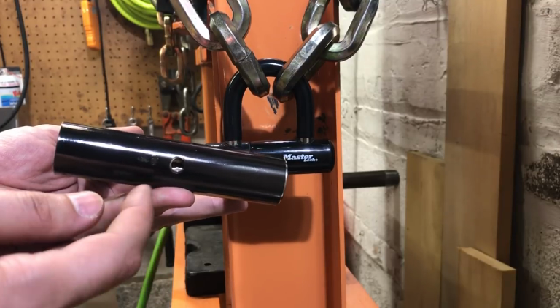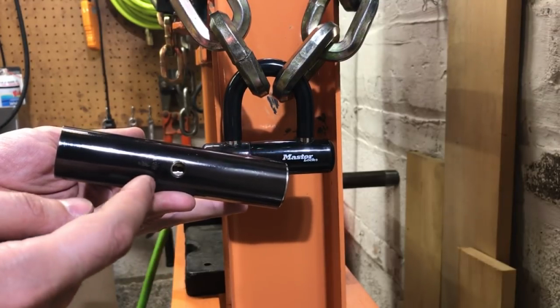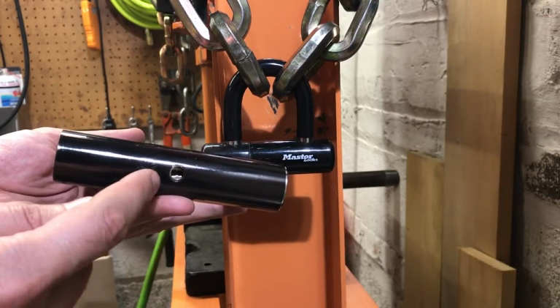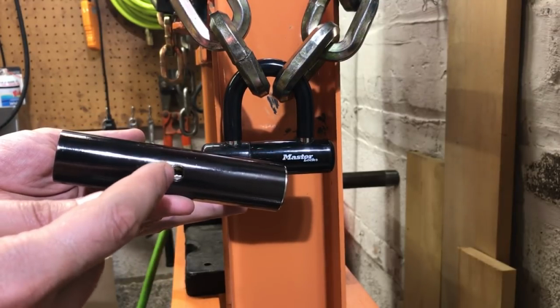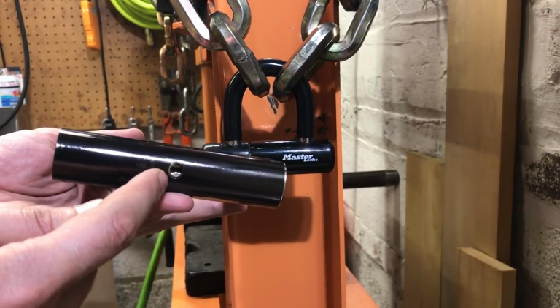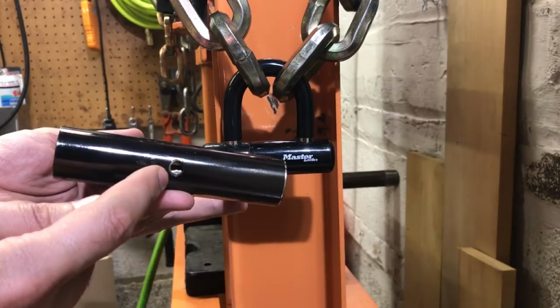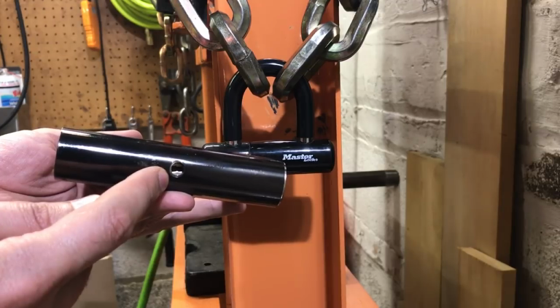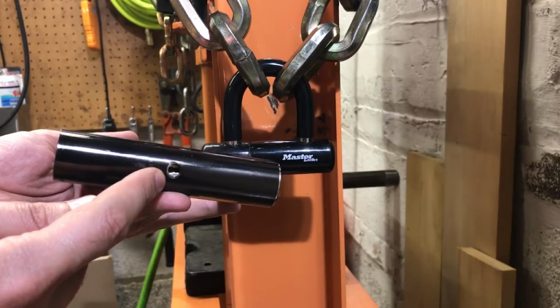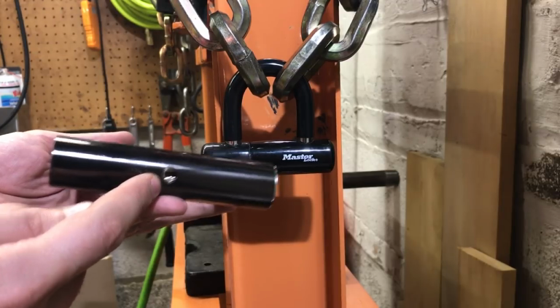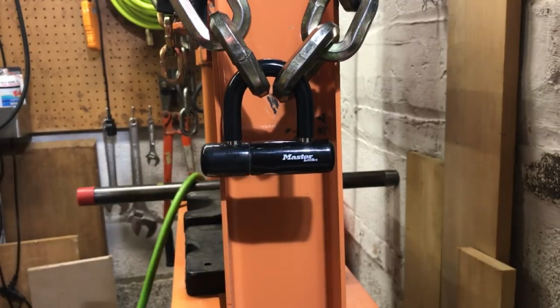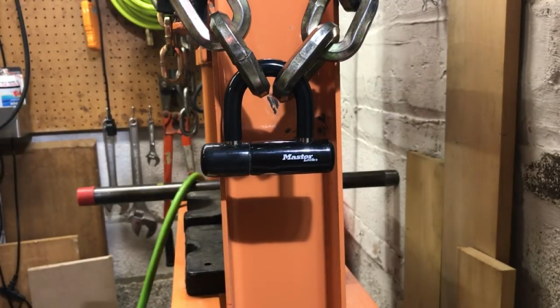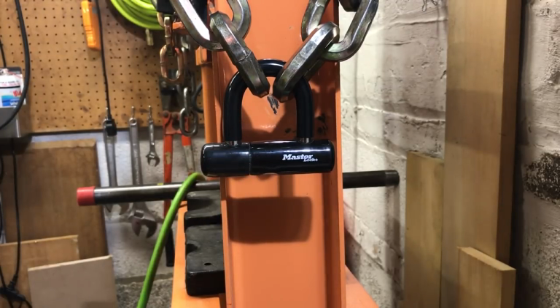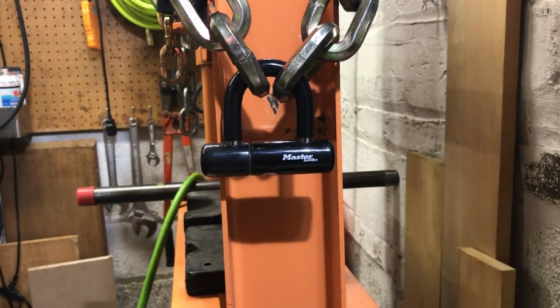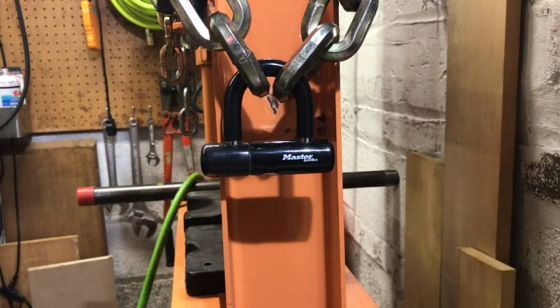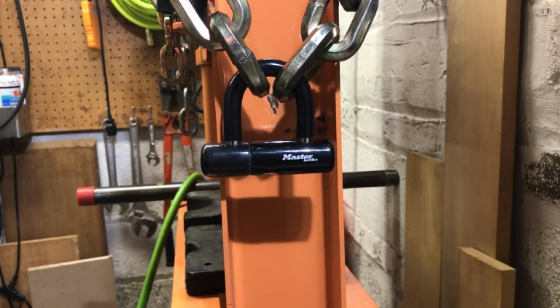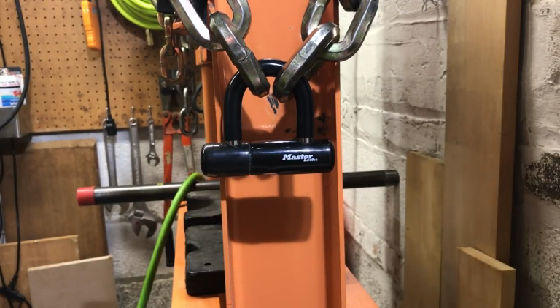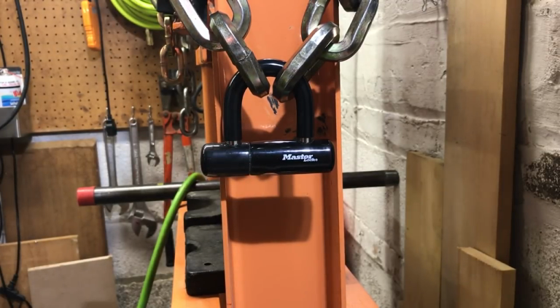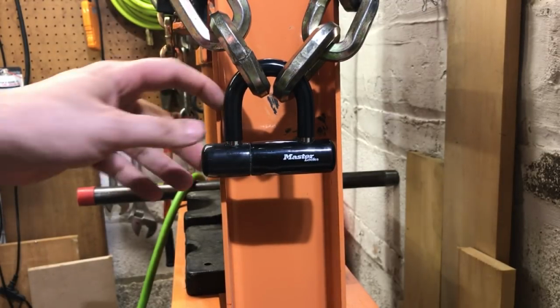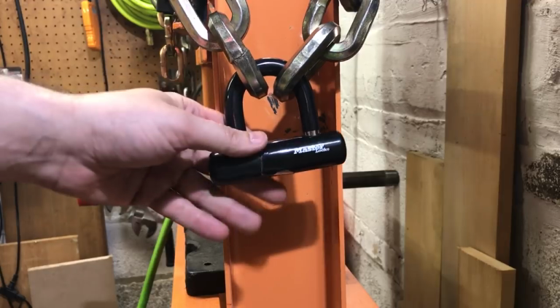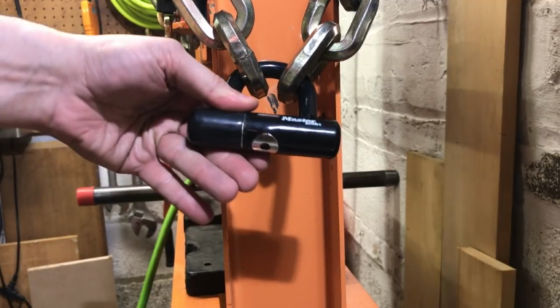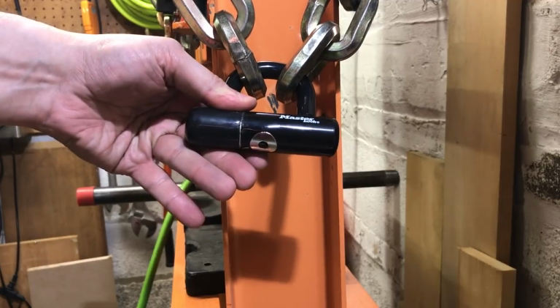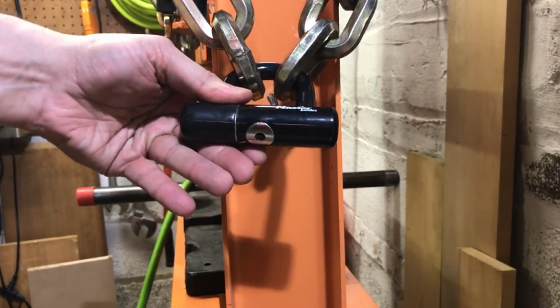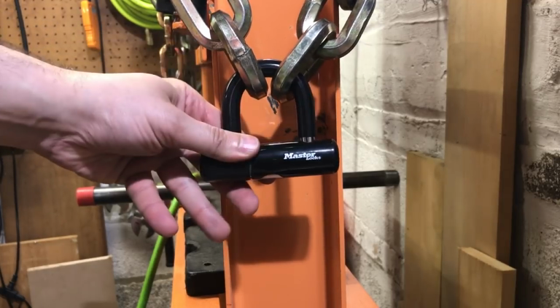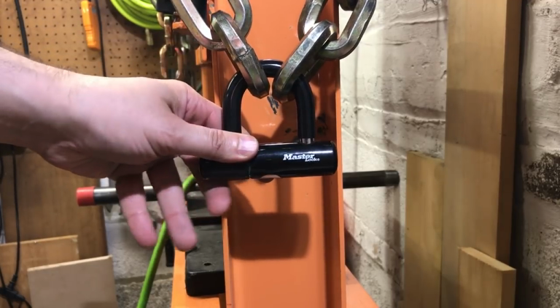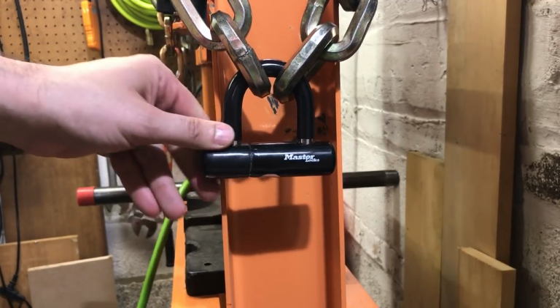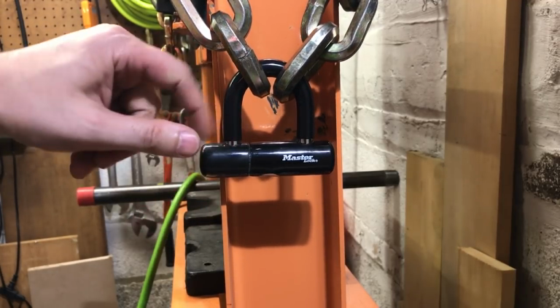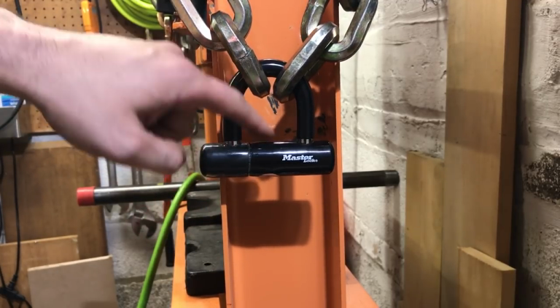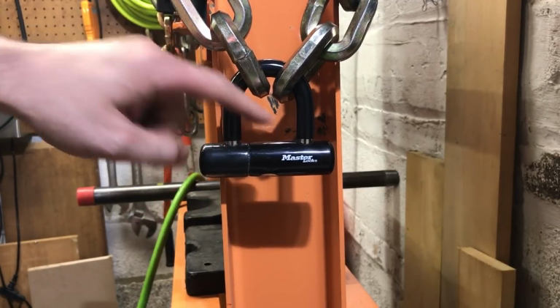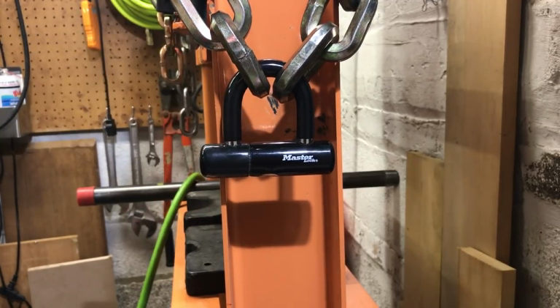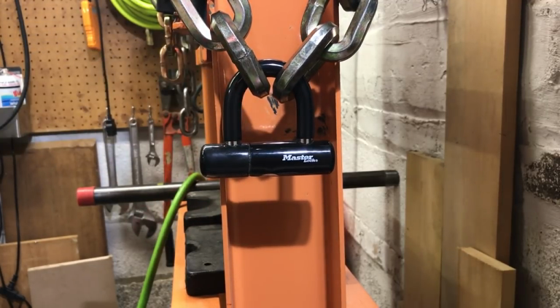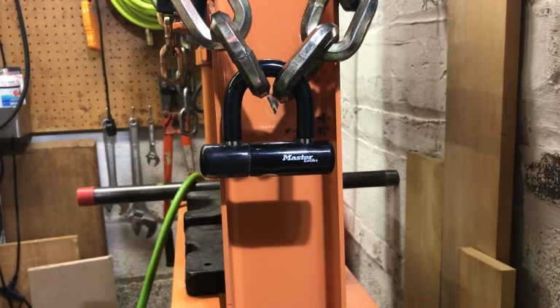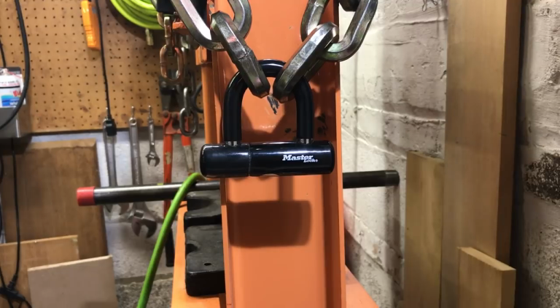Generally speaking, this construction is much more secure because it is not susceptible to pulling attacks, and that's what we're going to demonstrate today on this Masterlock 8118.